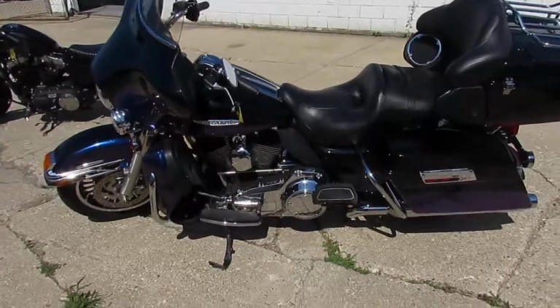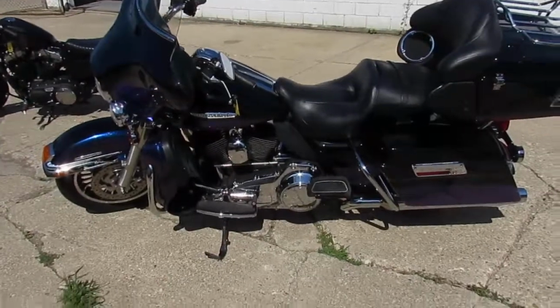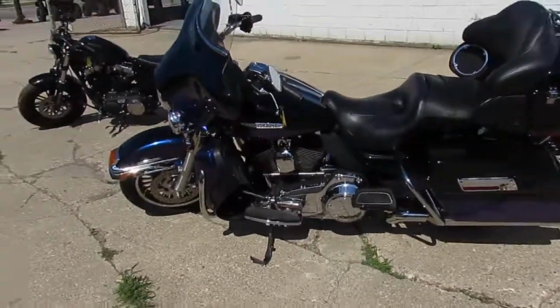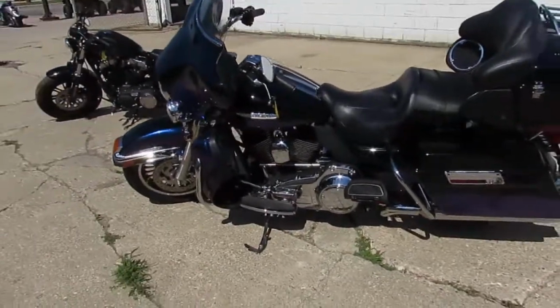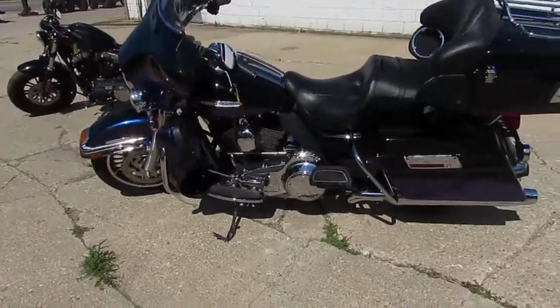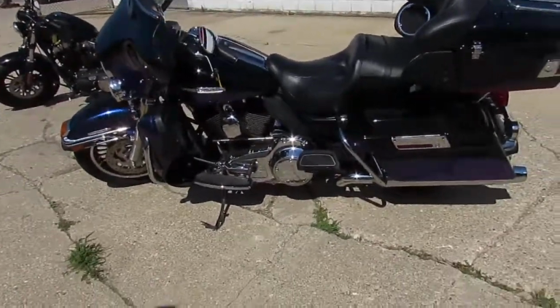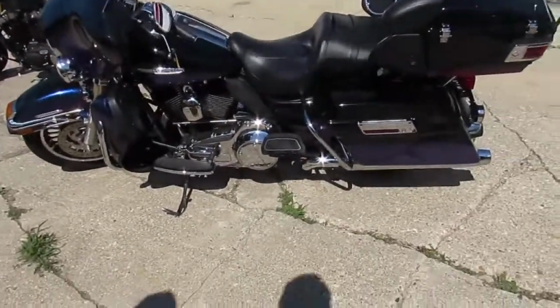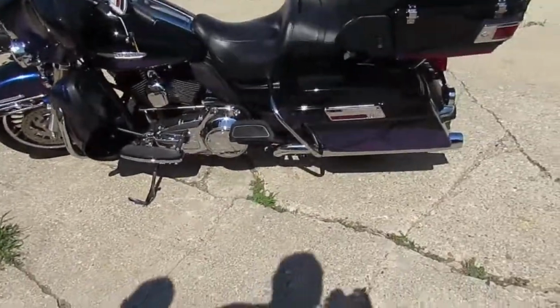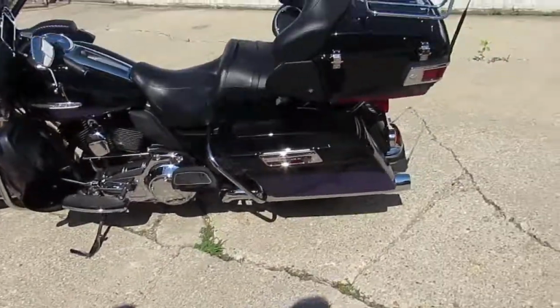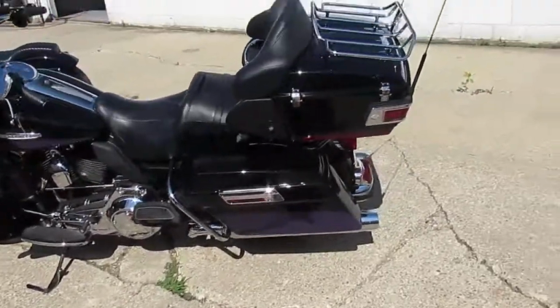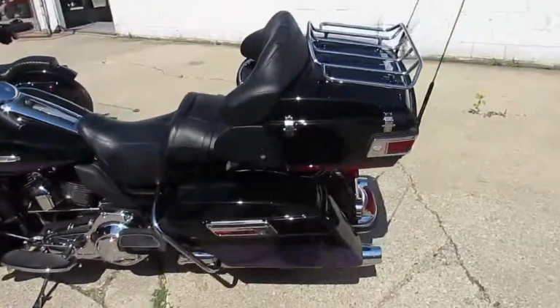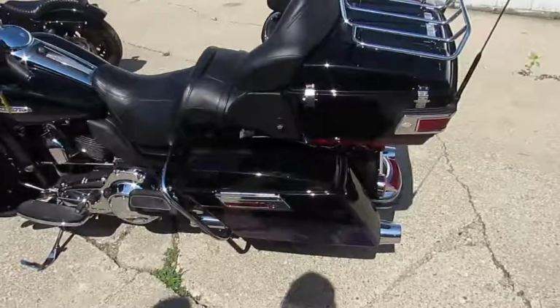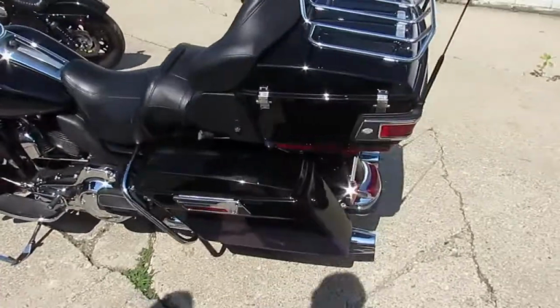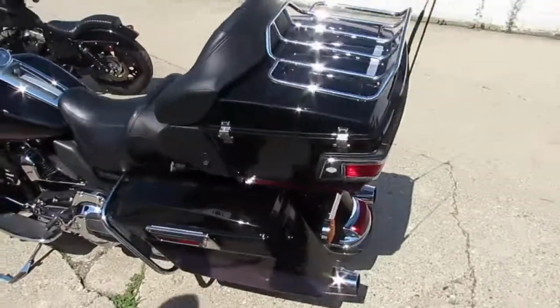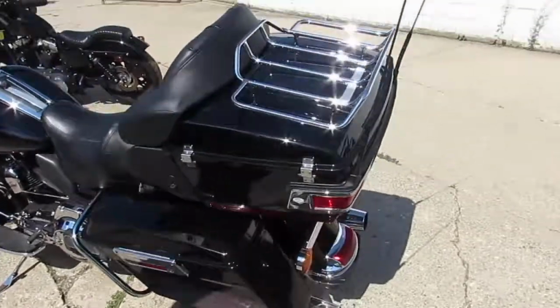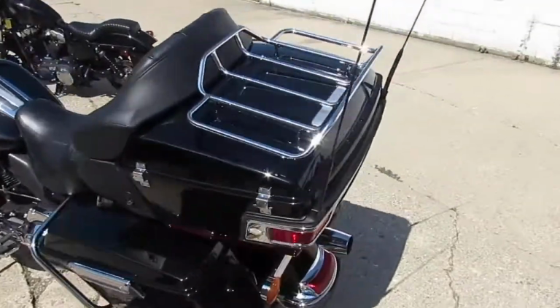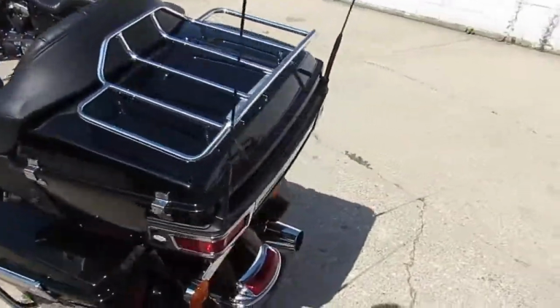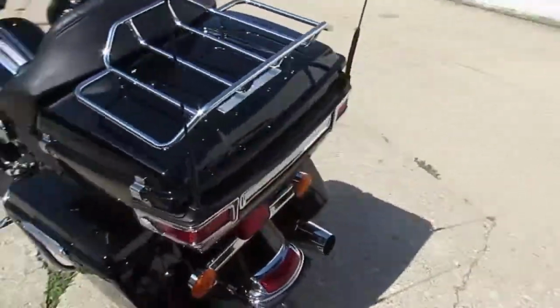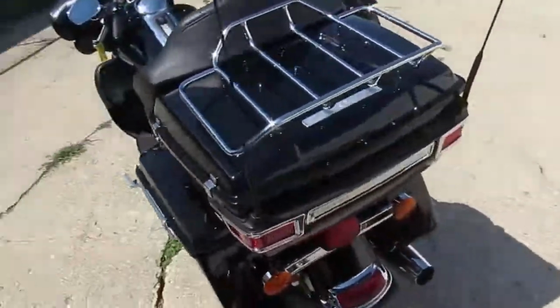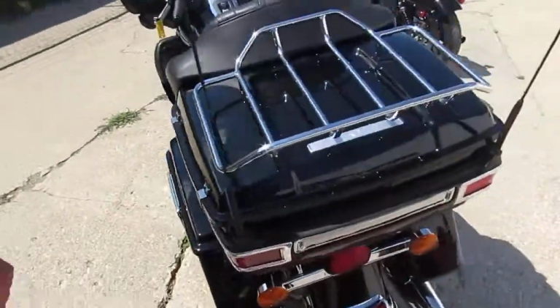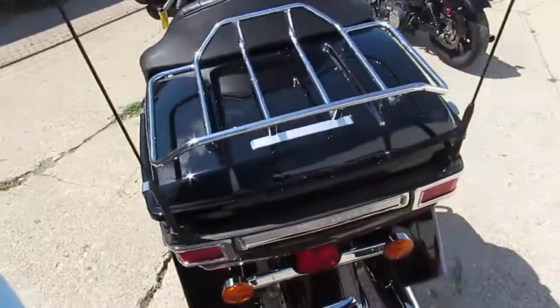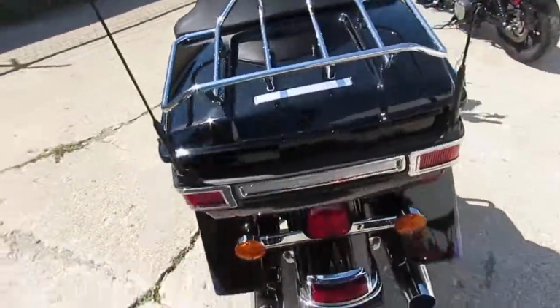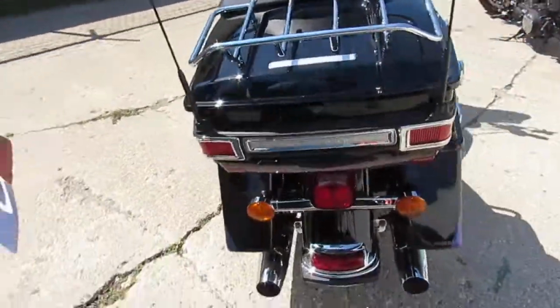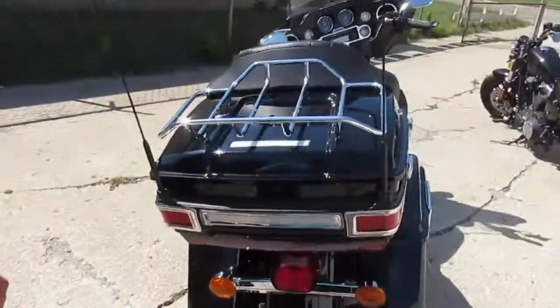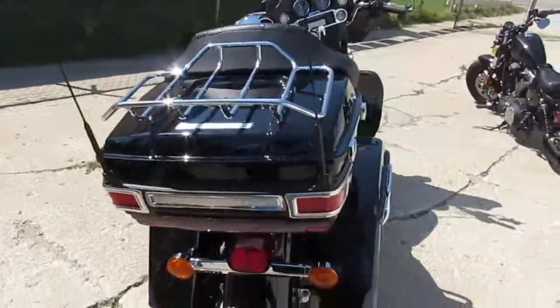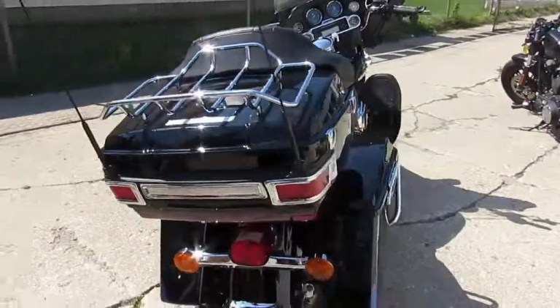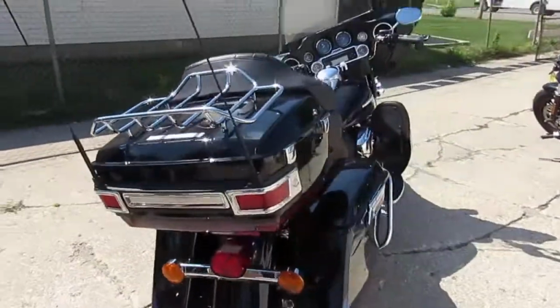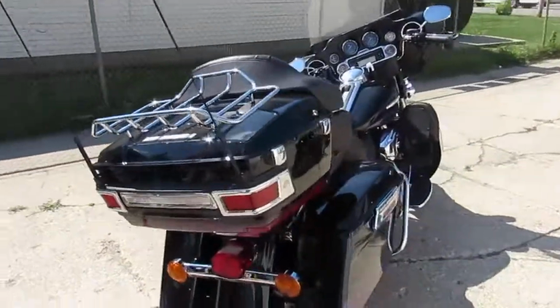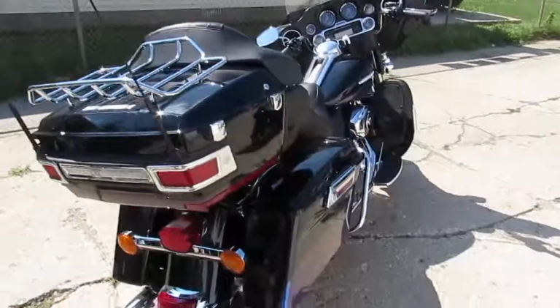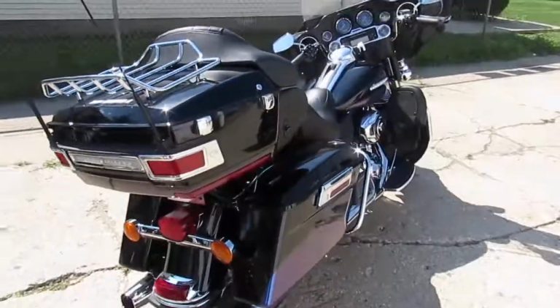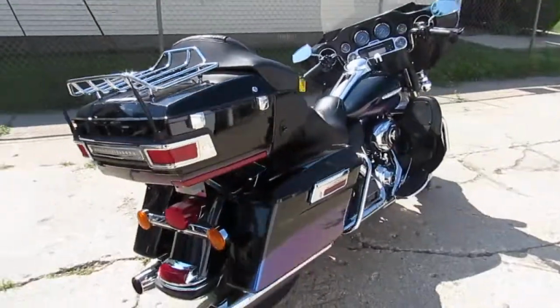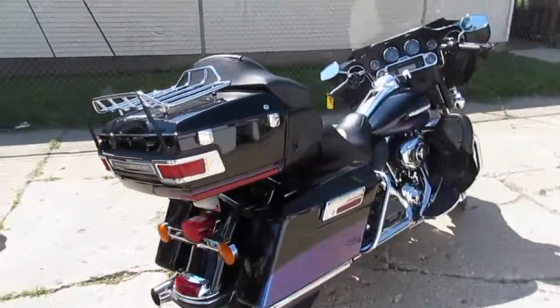Anybody looking for a used Harley-Davidson, we got it here at Approval Power Sports. We got over 100 new used Harleys in — three semi-loads — so we'll work hard on getting them up on YouTube, Facebook, and our website.